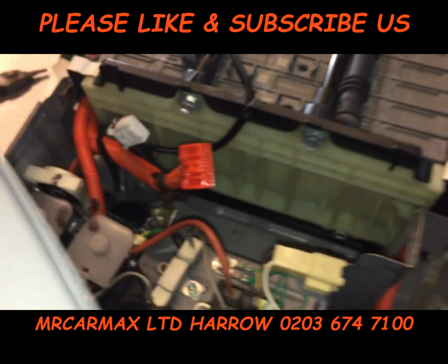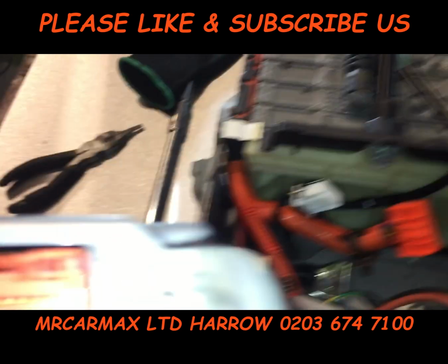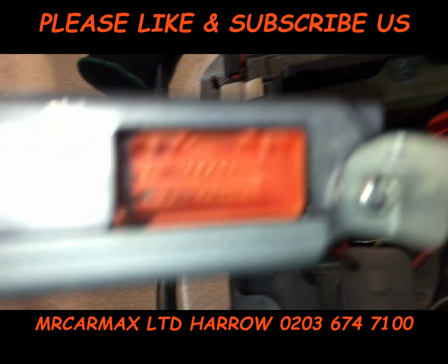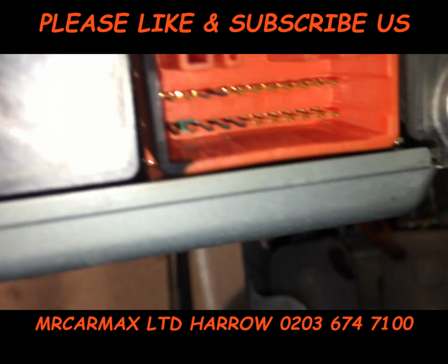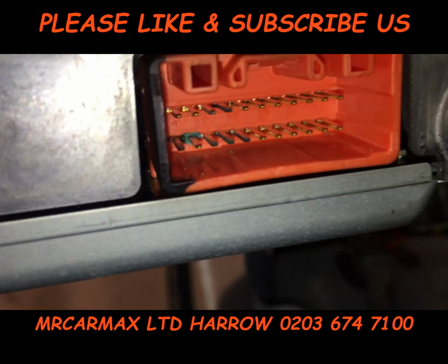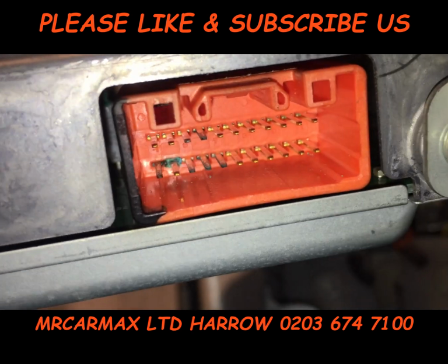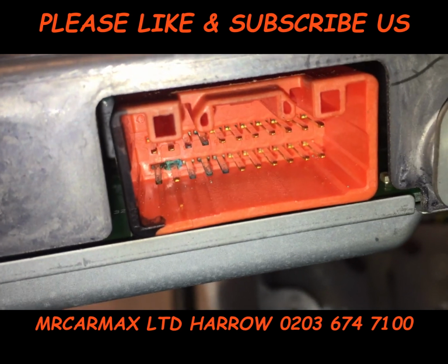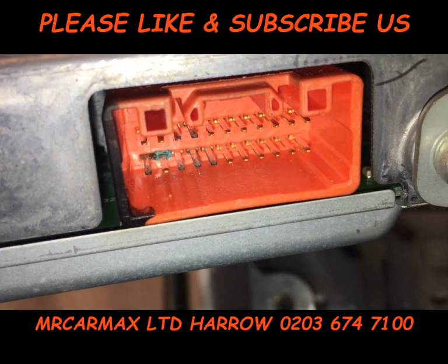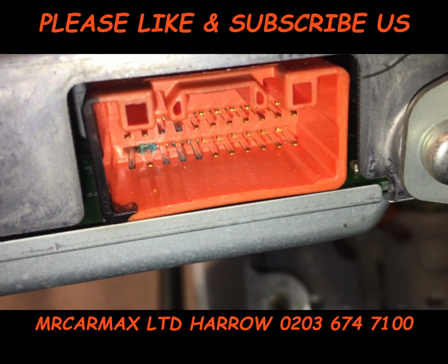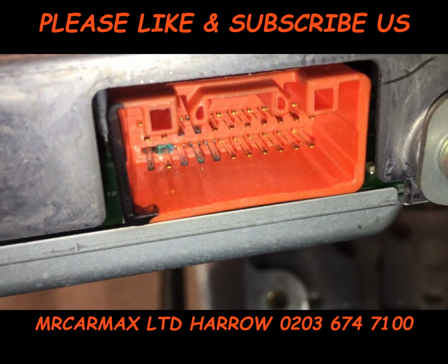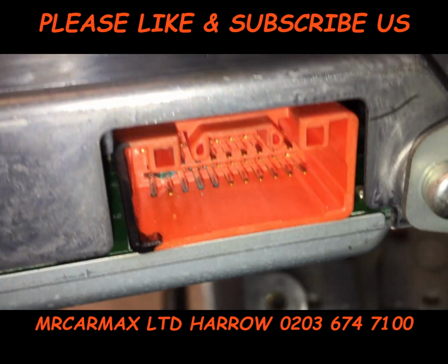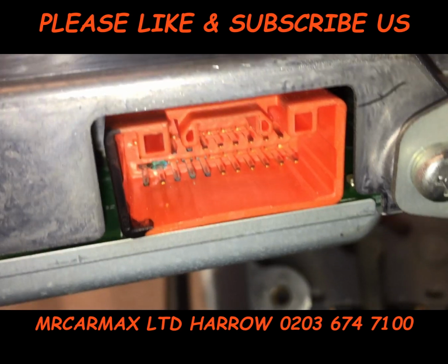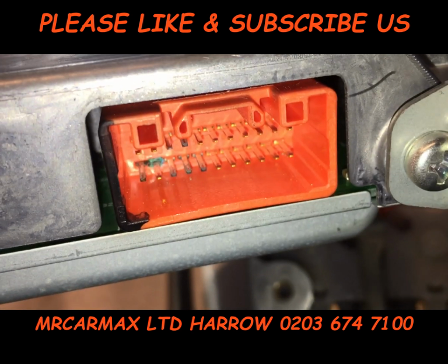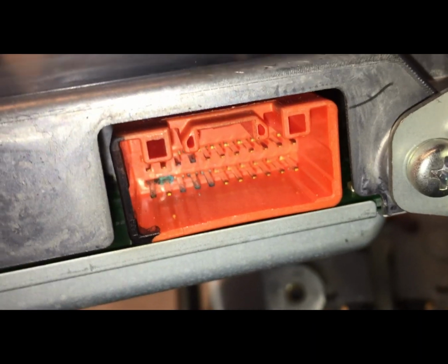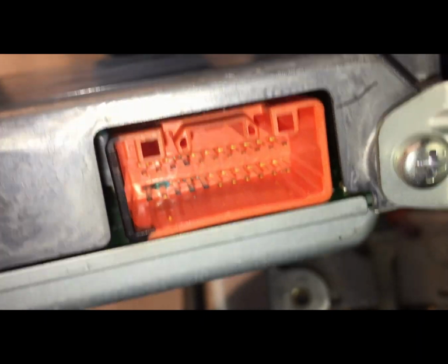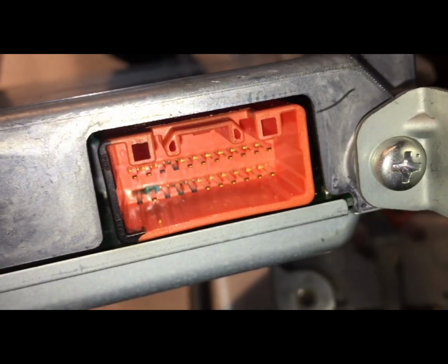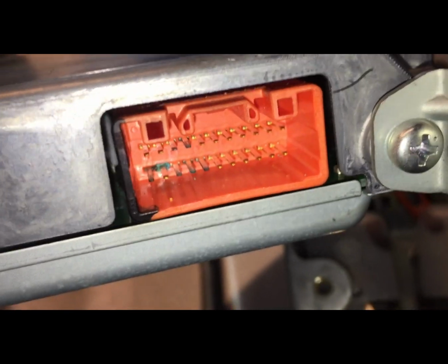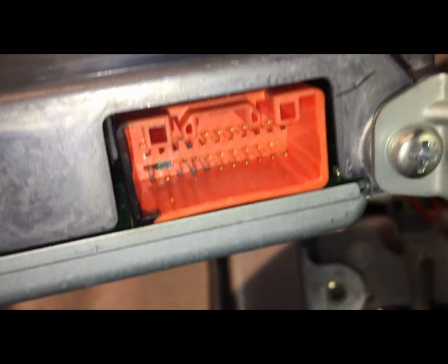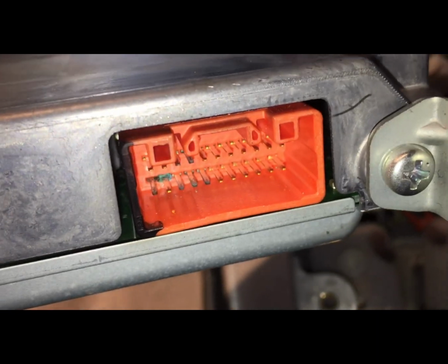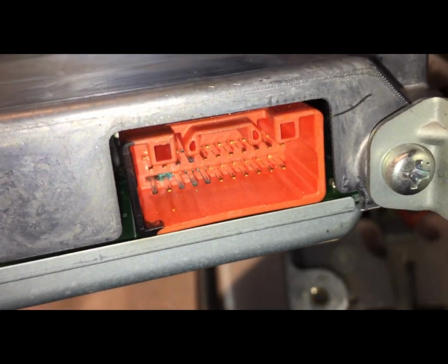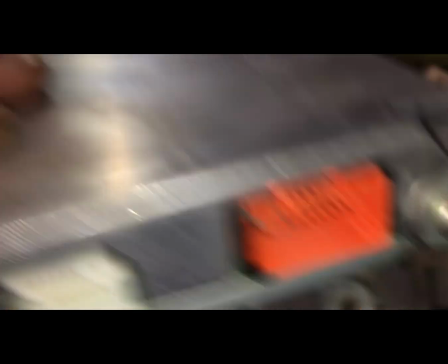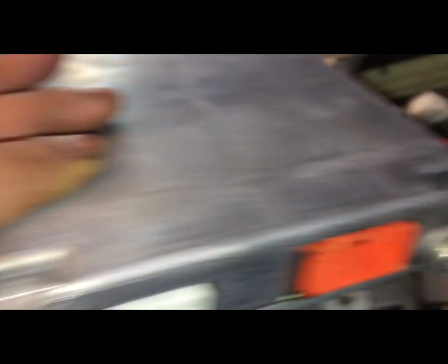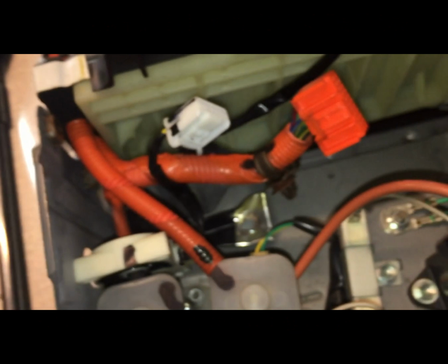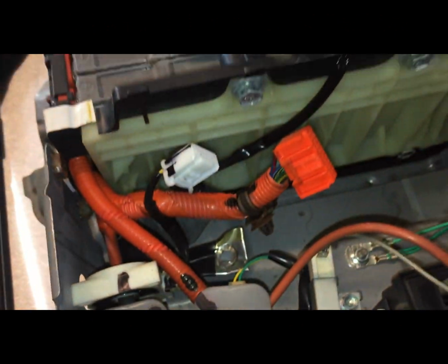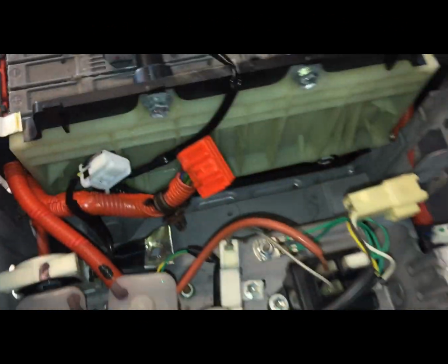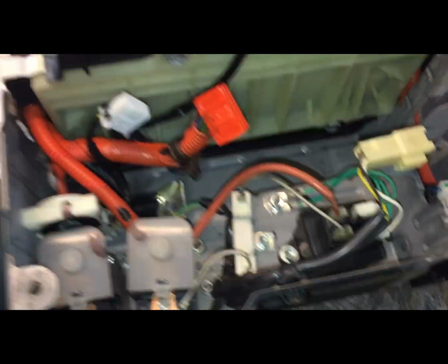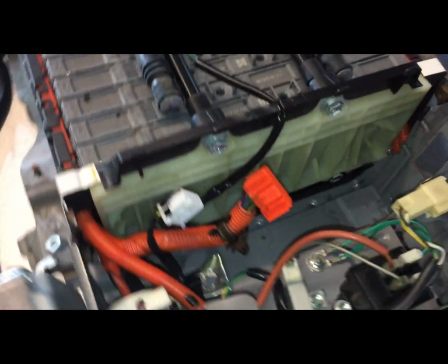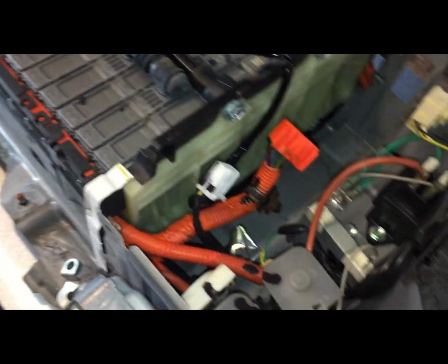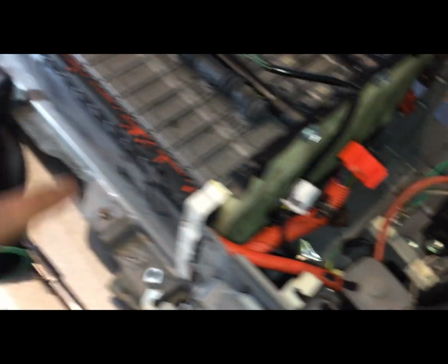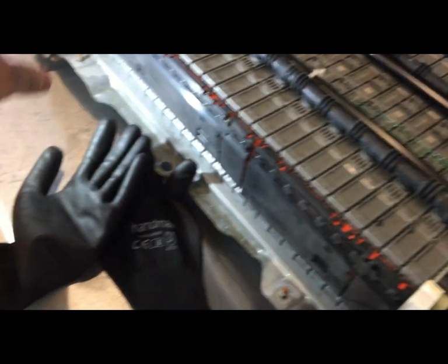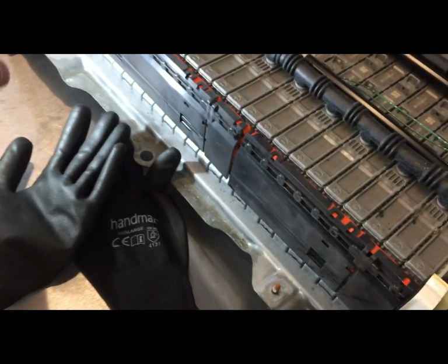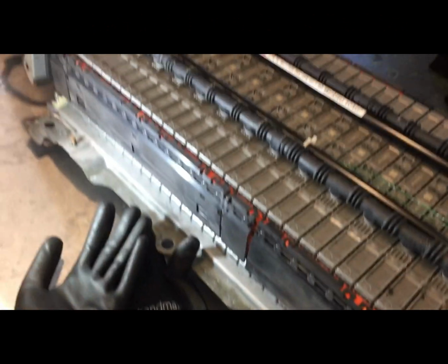The wire sockets inside are rusted, so you may get away with cleaning them, otherwise you'll need to change the whole wiring loom — it runs all the way from here to there.